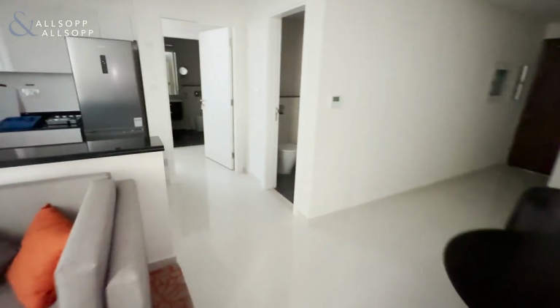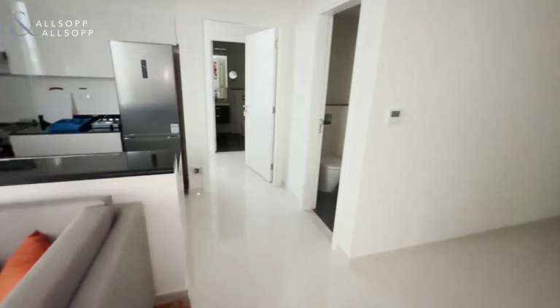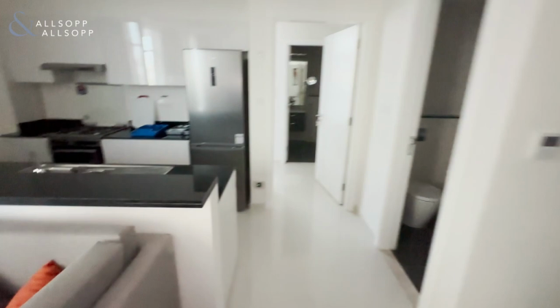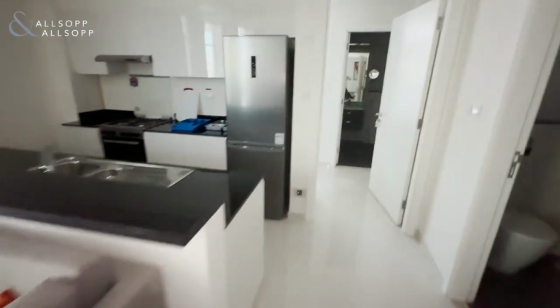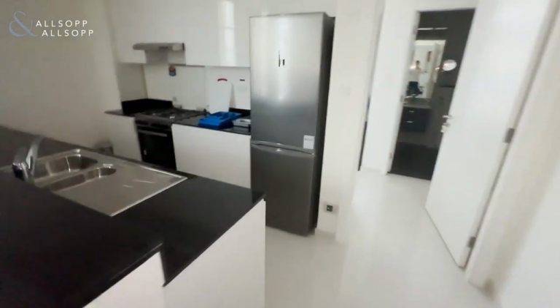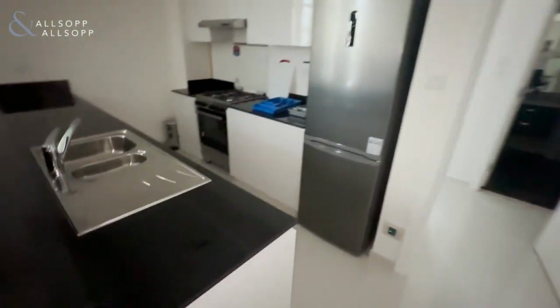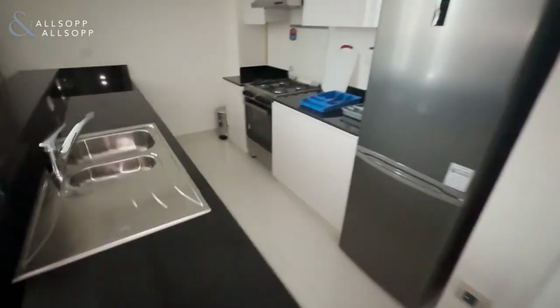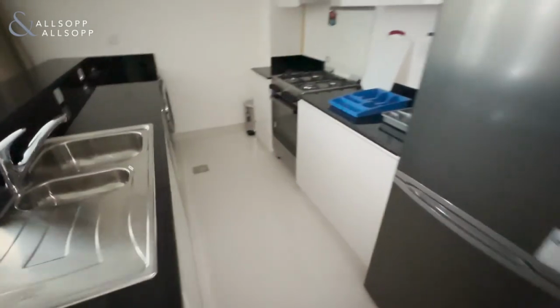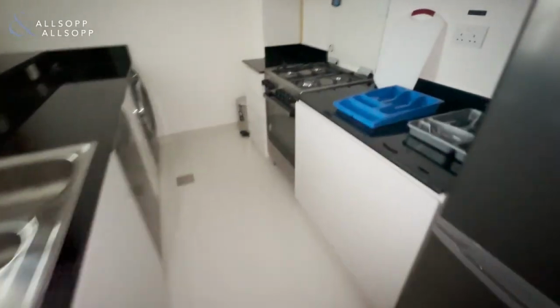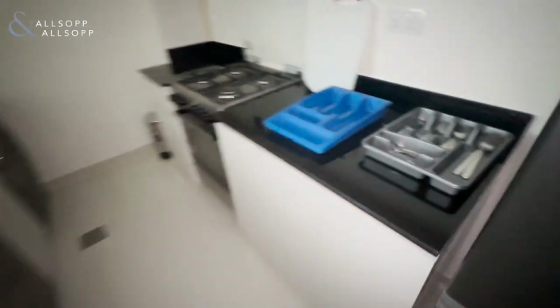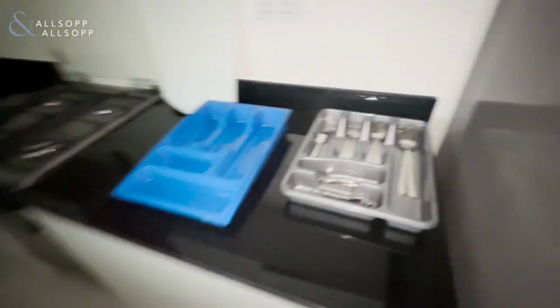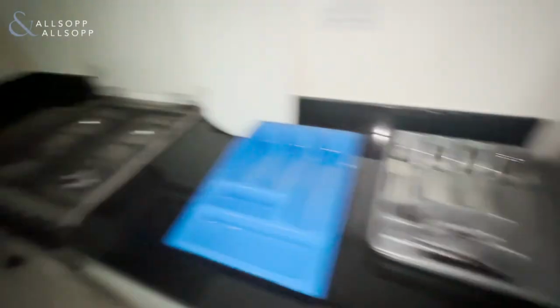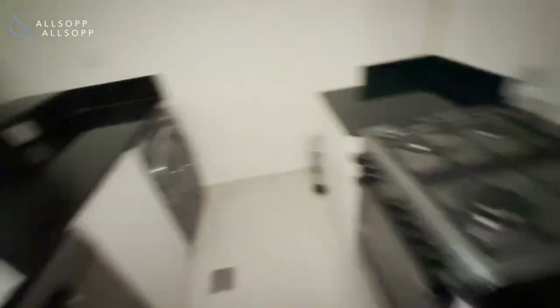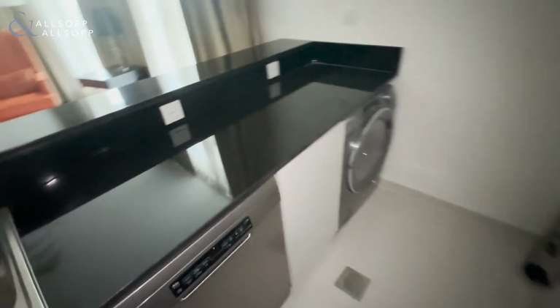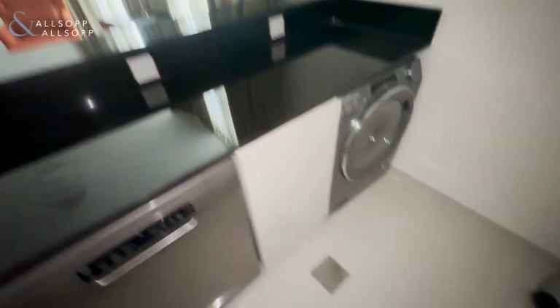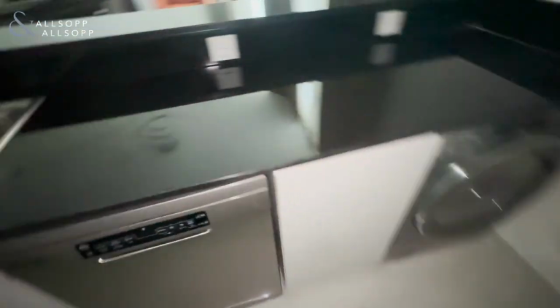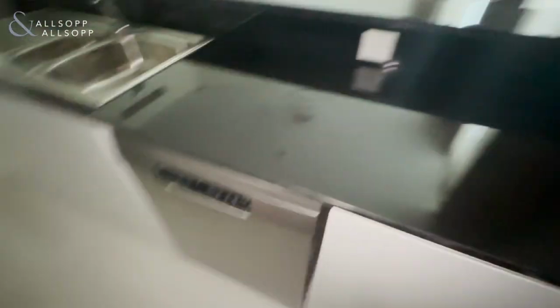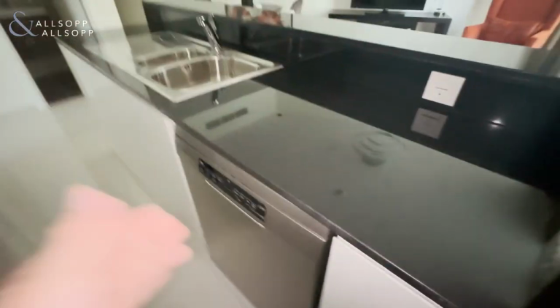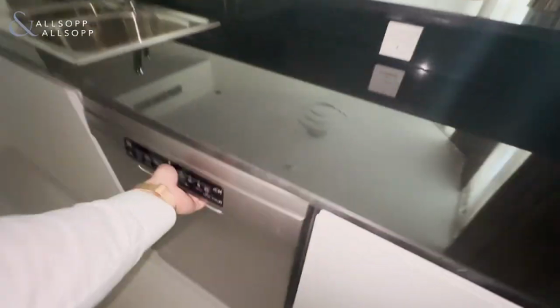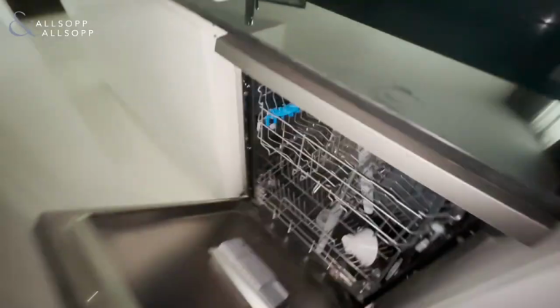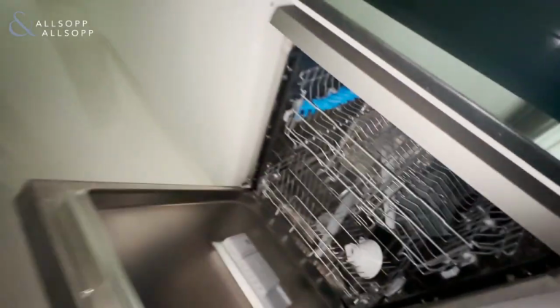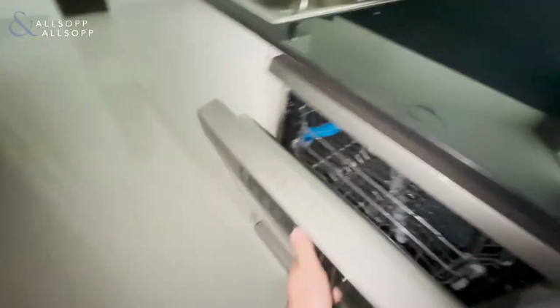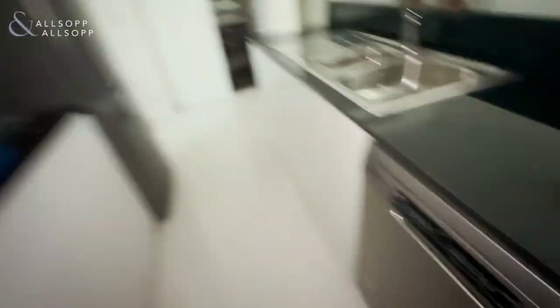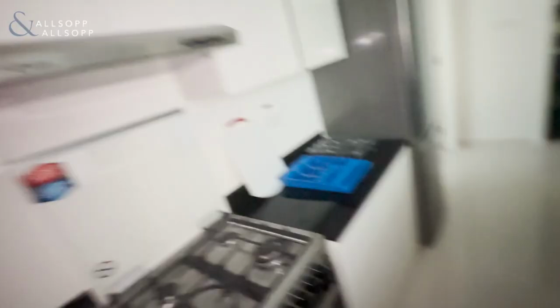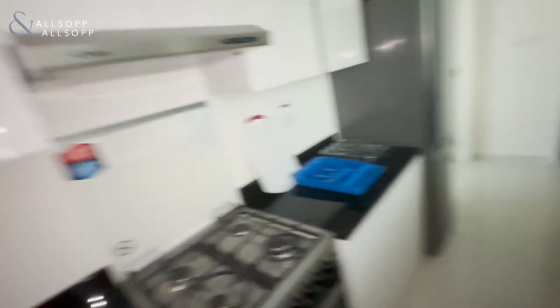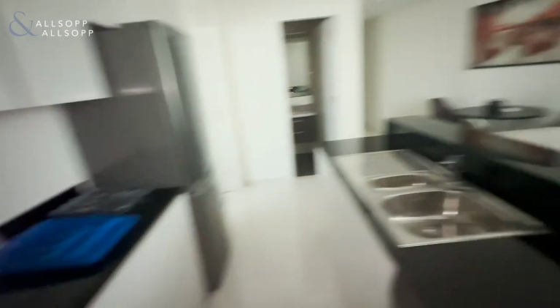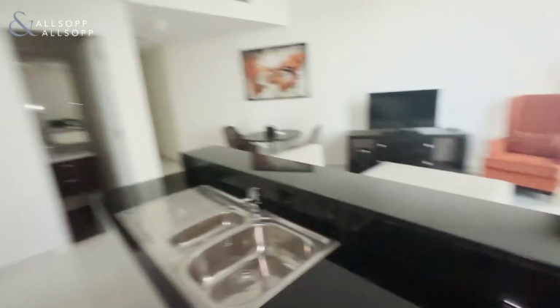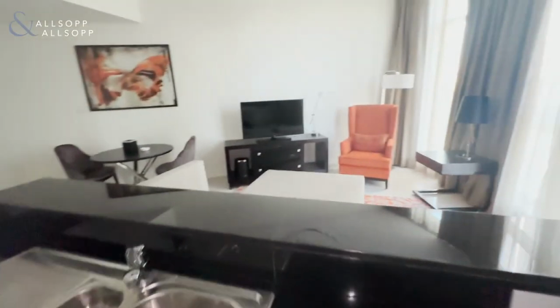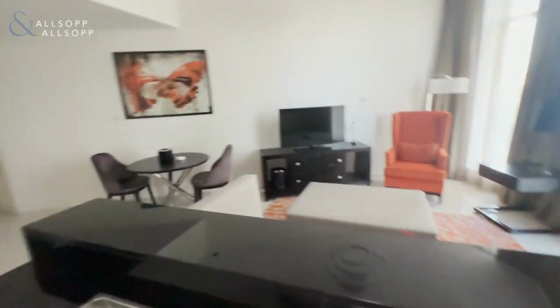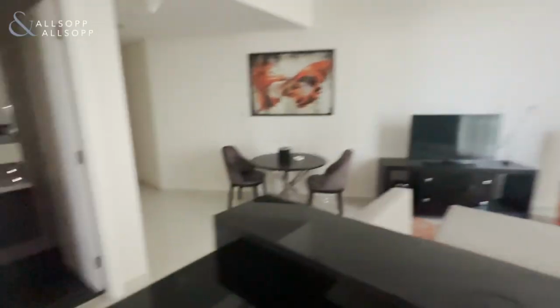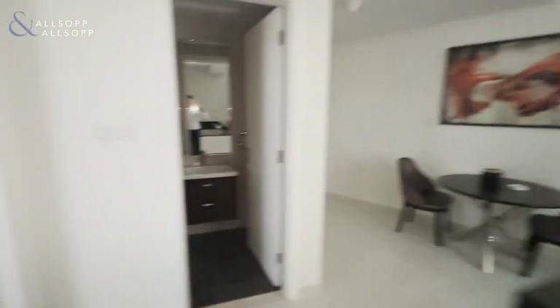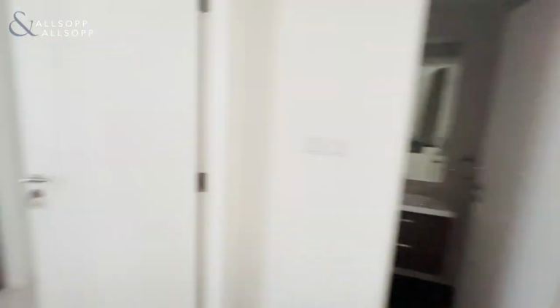So you can have a fully furnished apartment, fully equipped — utensils, everything. Washing machine, cooker, you've got a dishwasher. 45k.